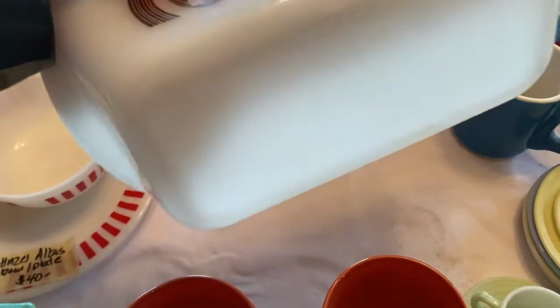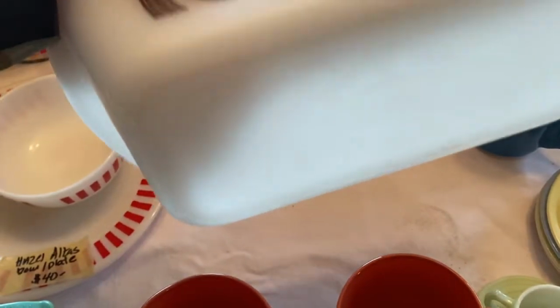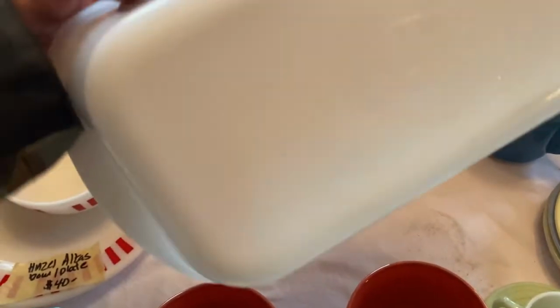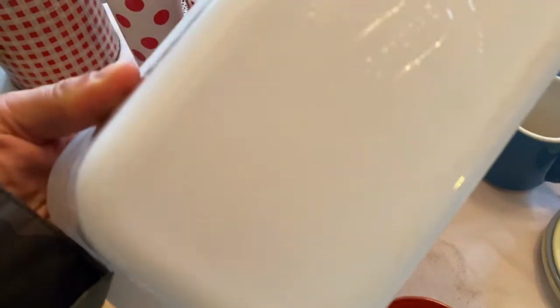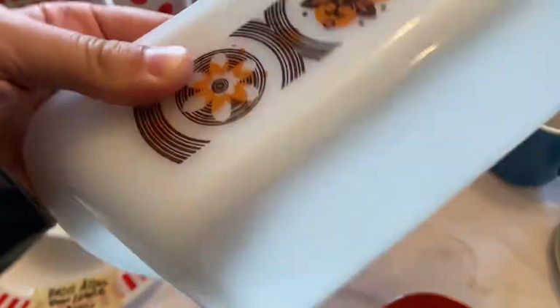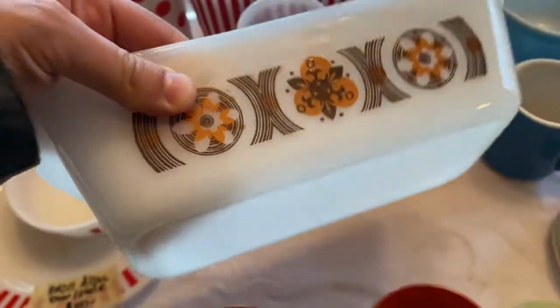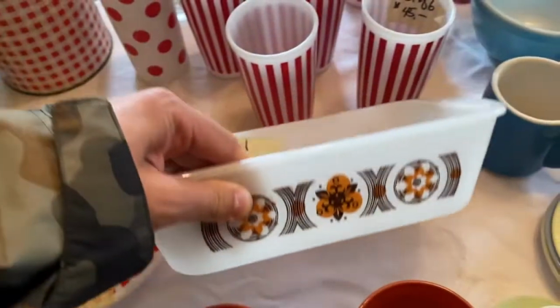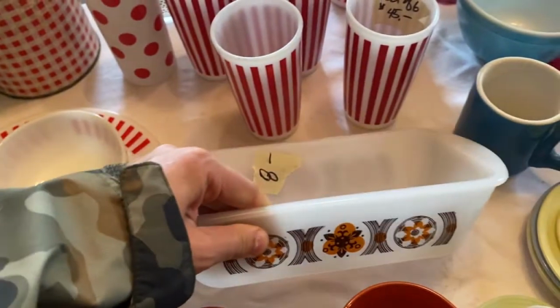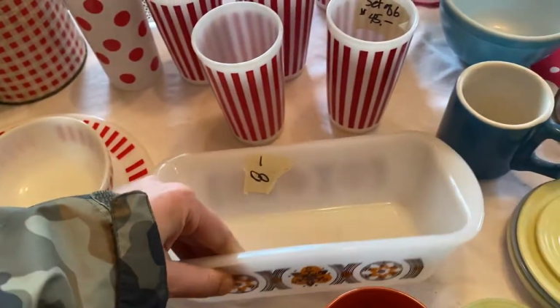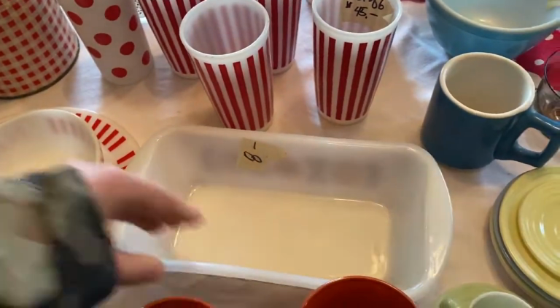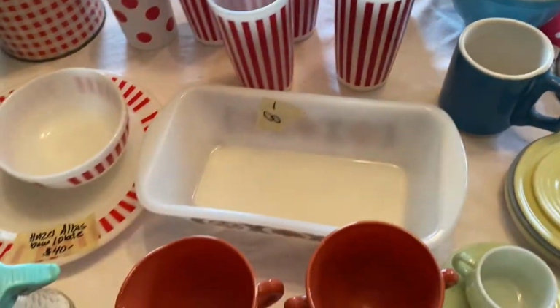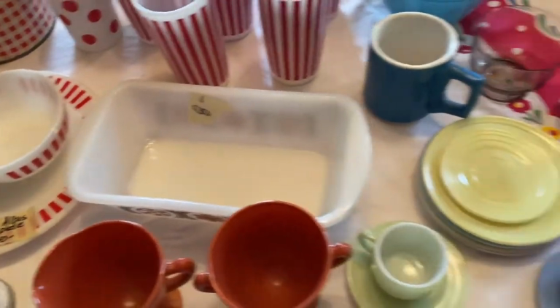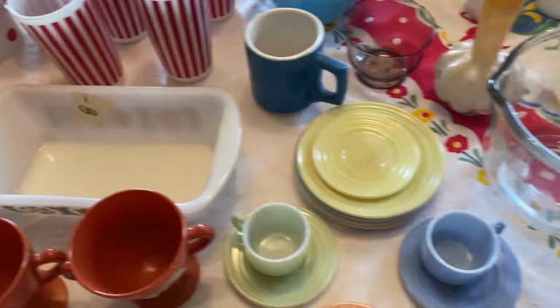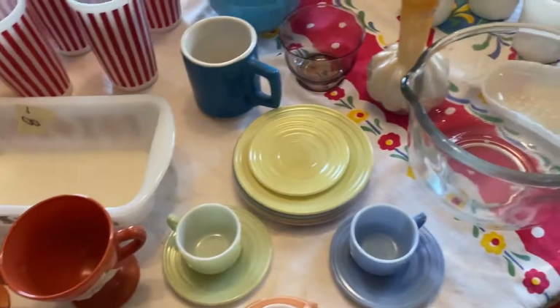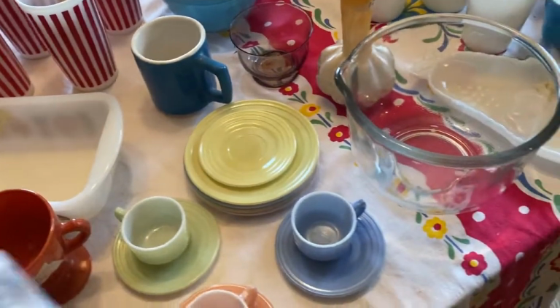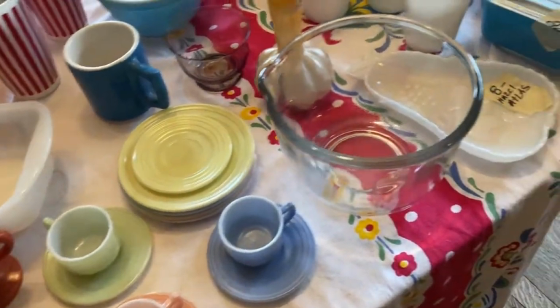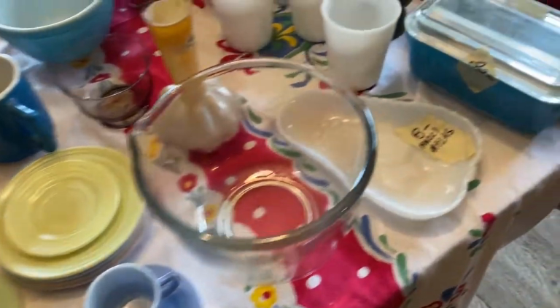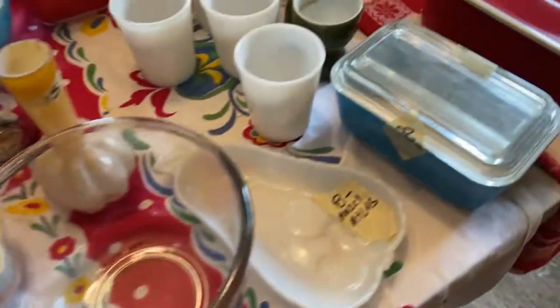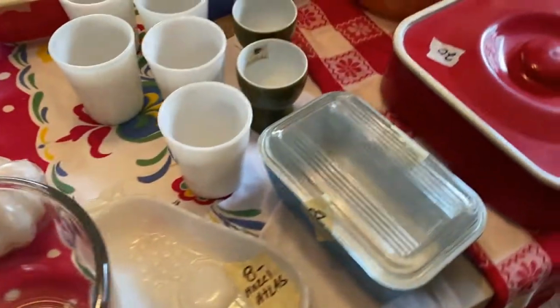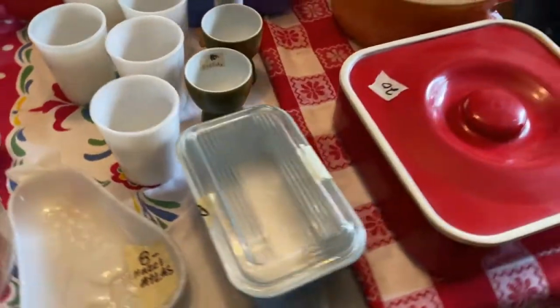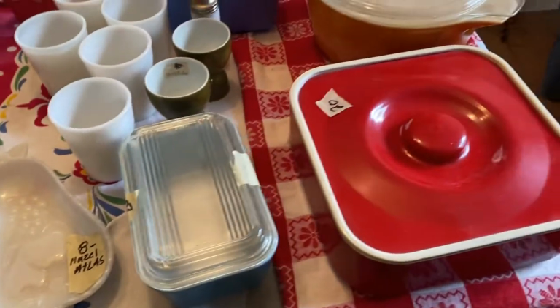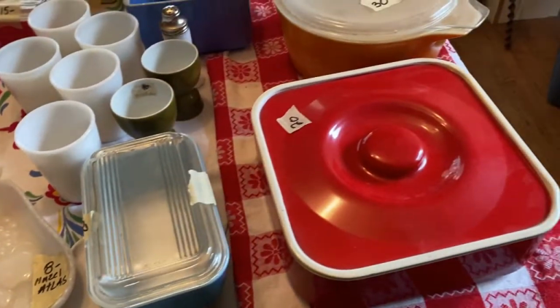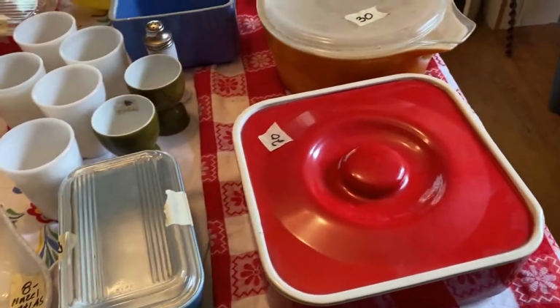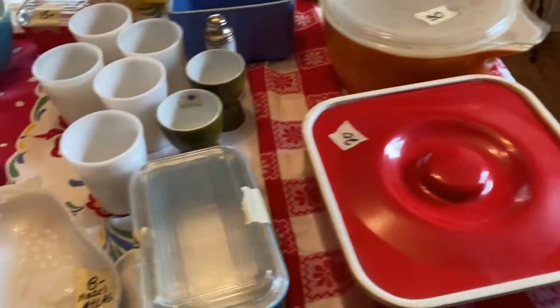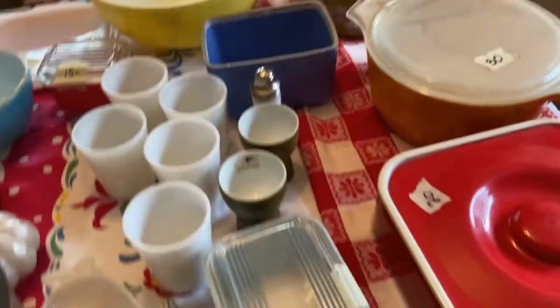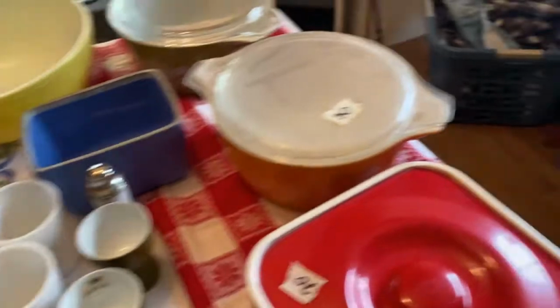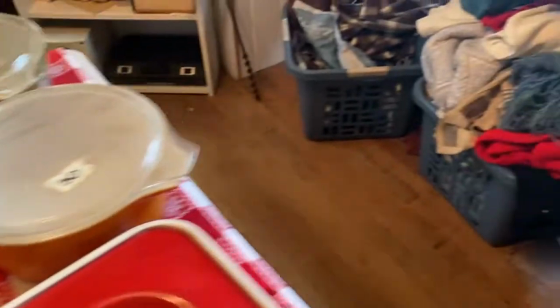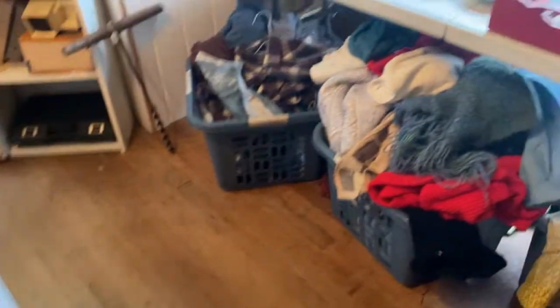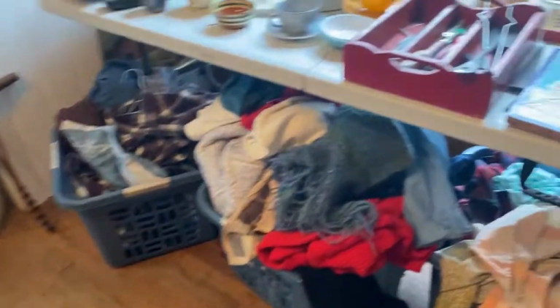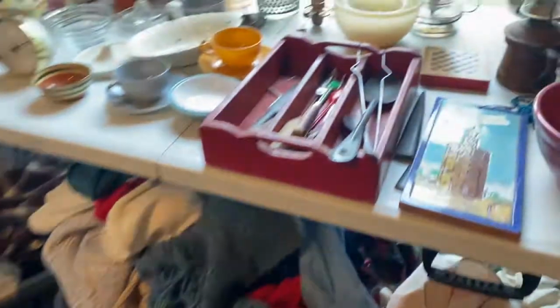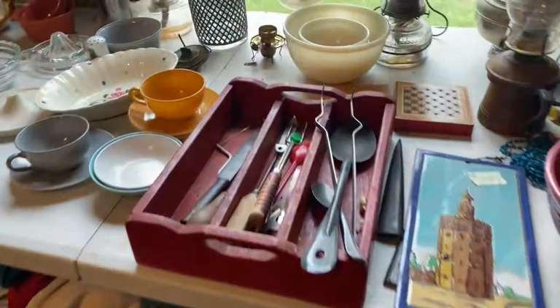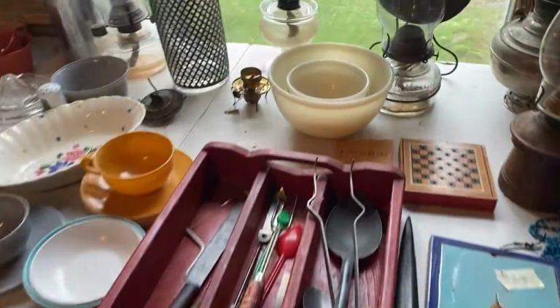First I started at this kitchen table where there was a lot of Pyrex and I think that was glass bake. I had to move on pretty quickly though because somebody was buying the tablecloth underneath all that stuff, so they were about to remove all of it.